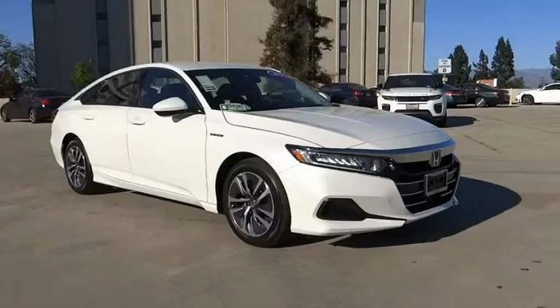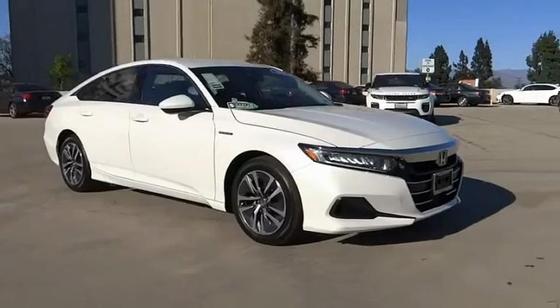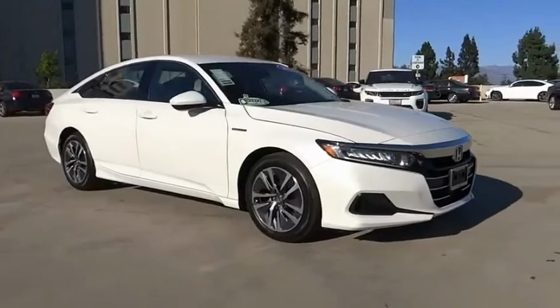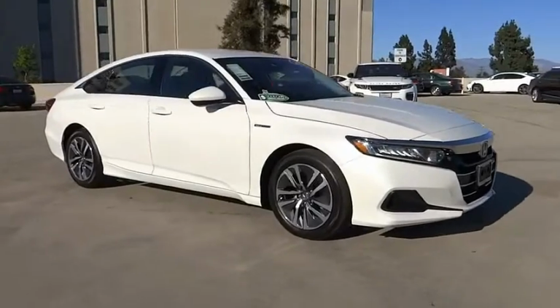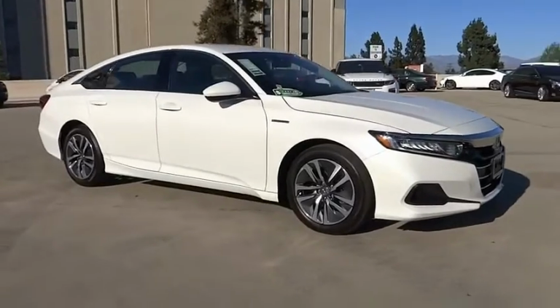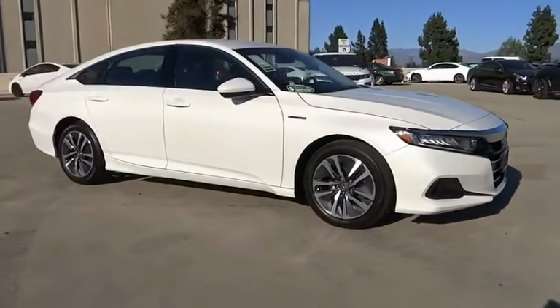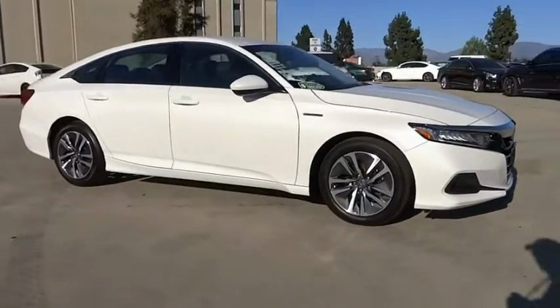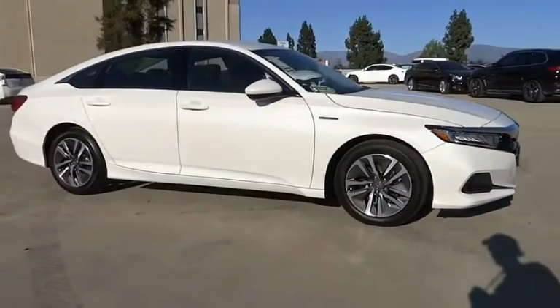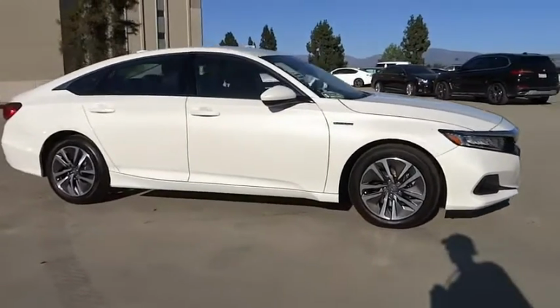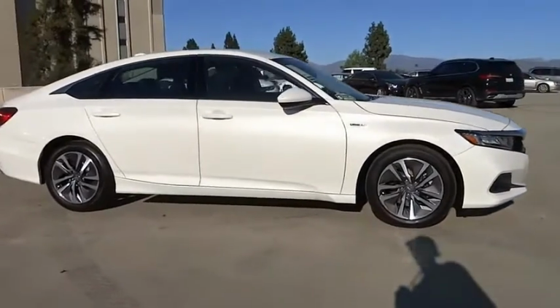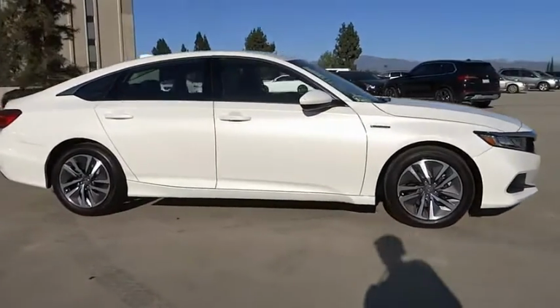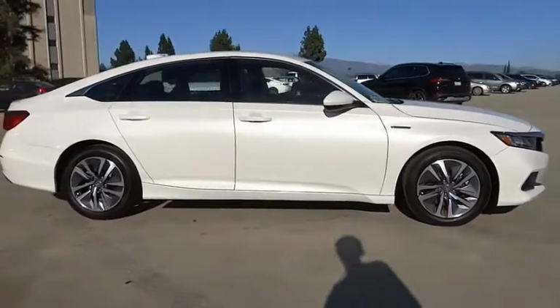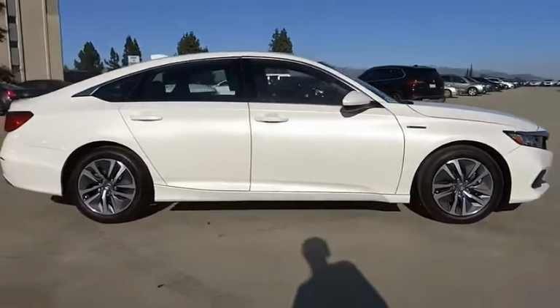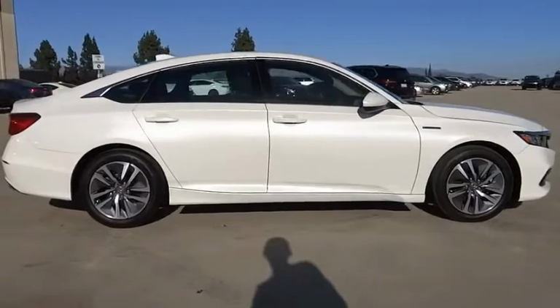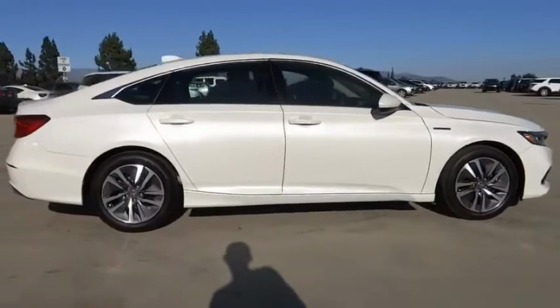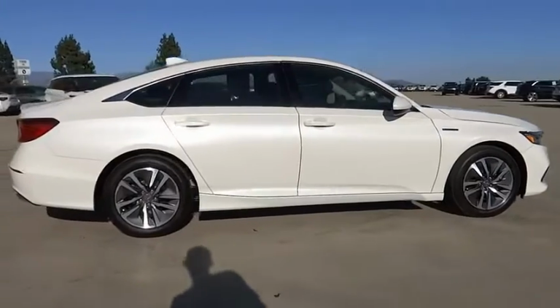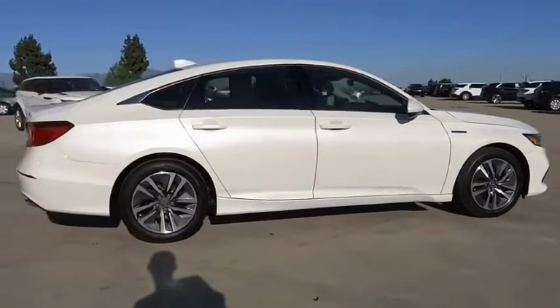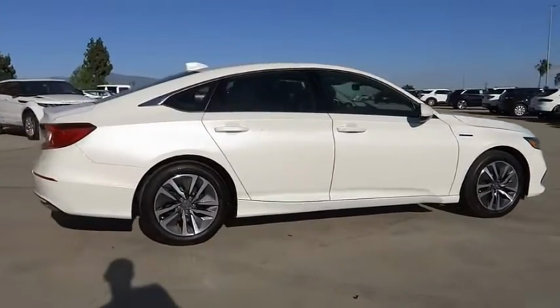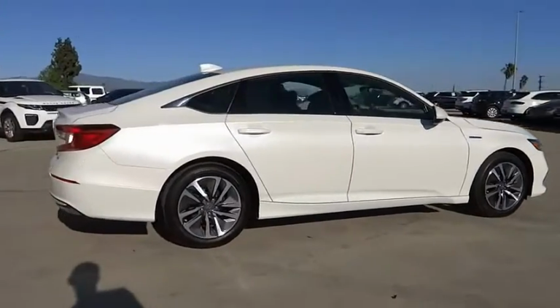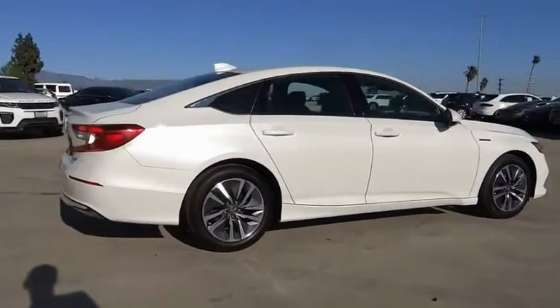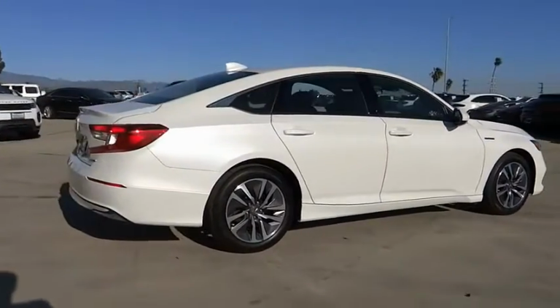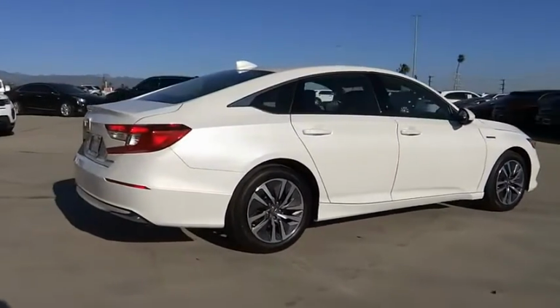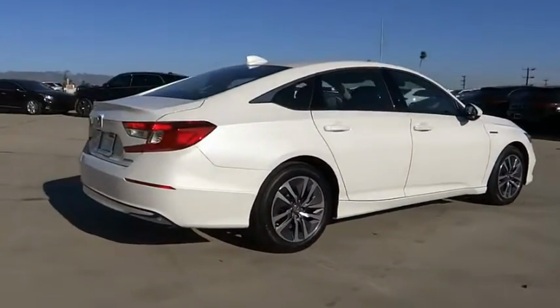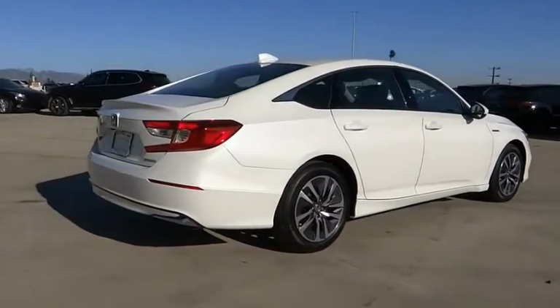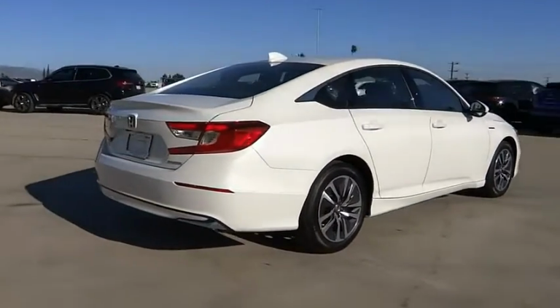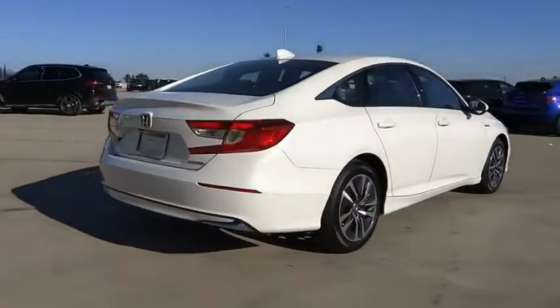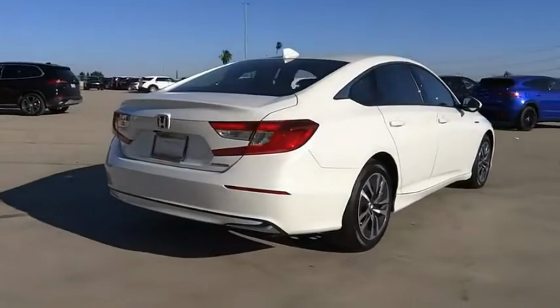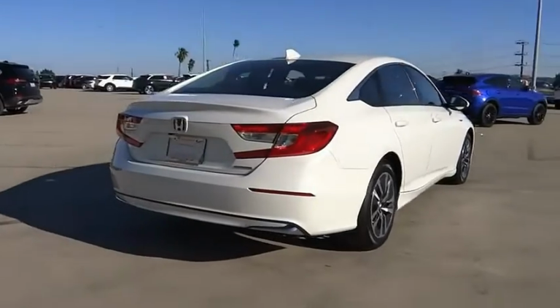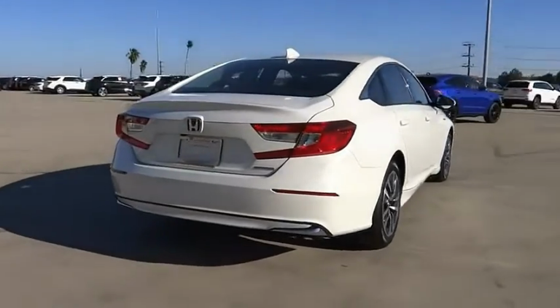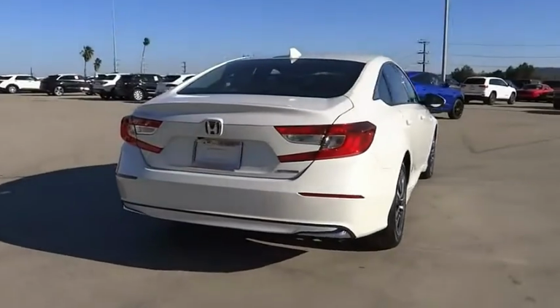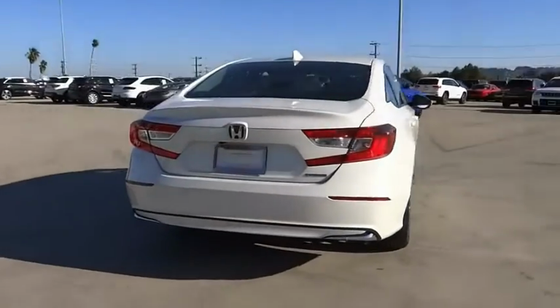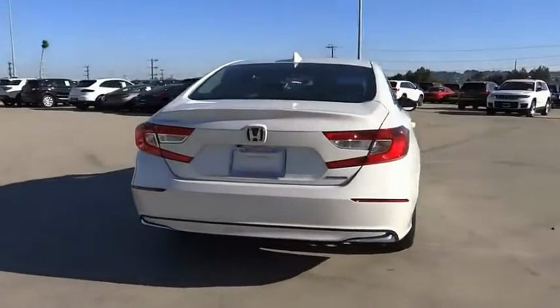We are pleased to show you the 2021 Accord Hybrid. Honda Accord Hybrid is a thrusty mid-range punch, about 600 miles on a tank full, comfy space for five, a hushed voice.